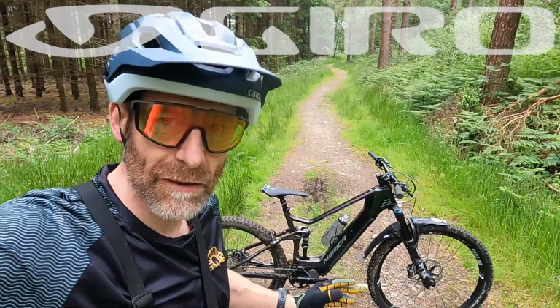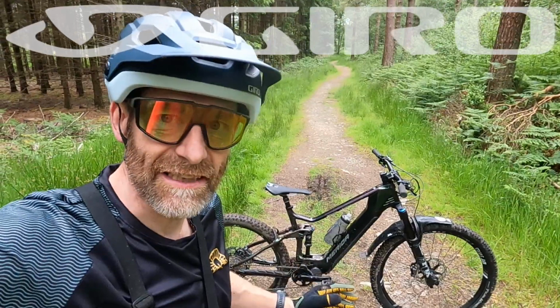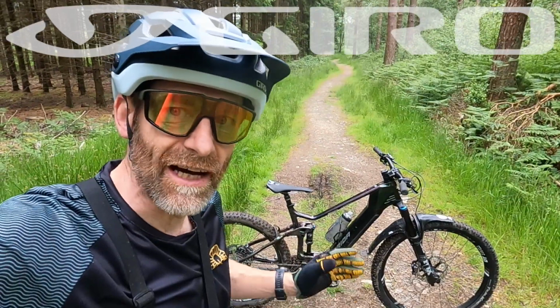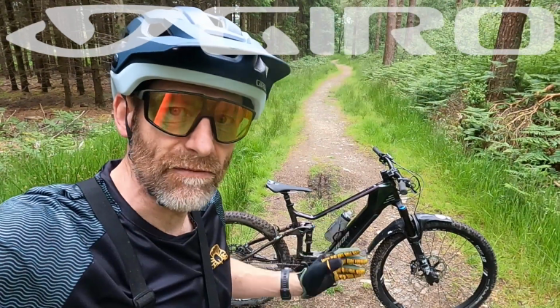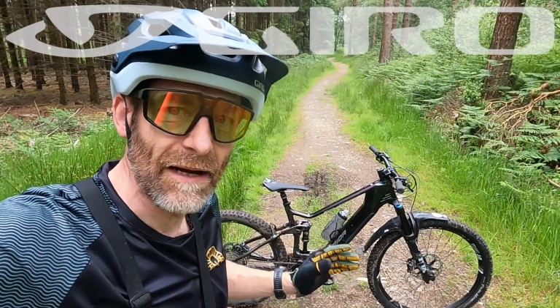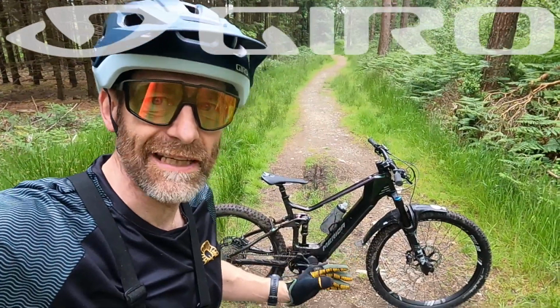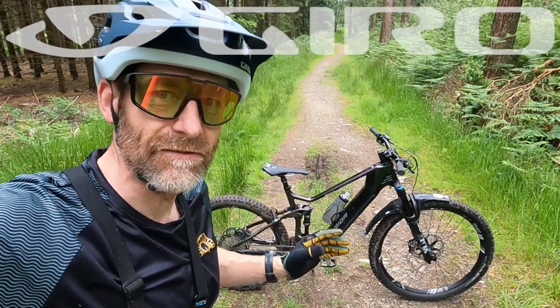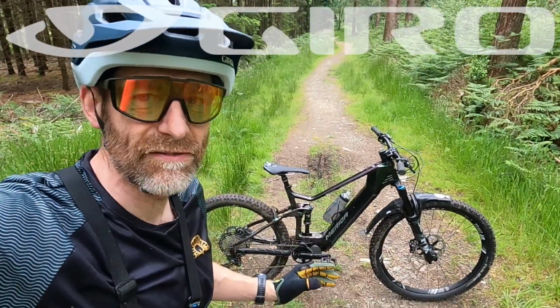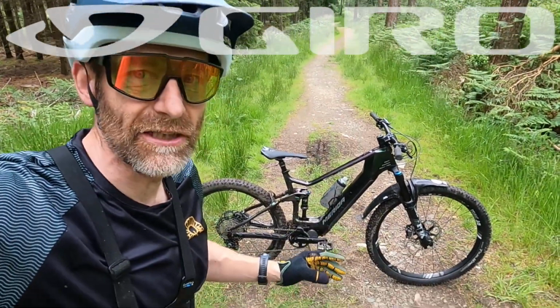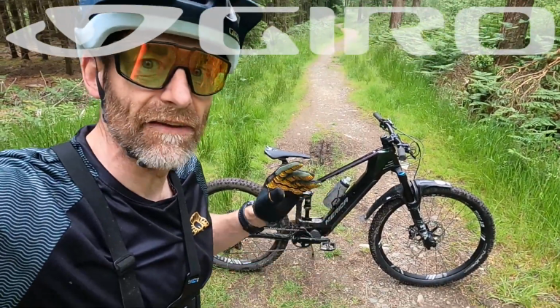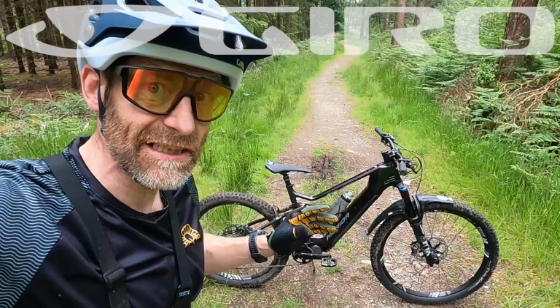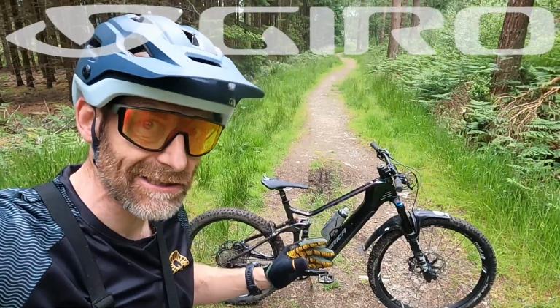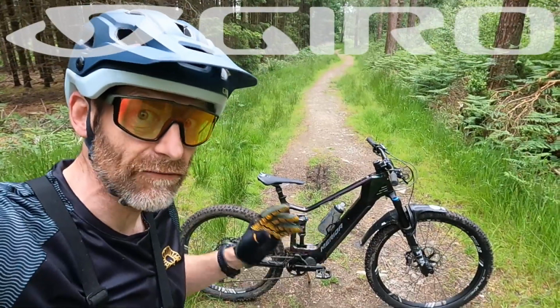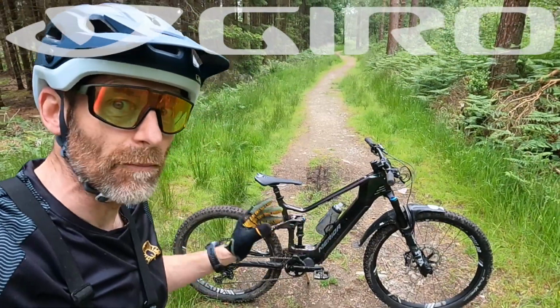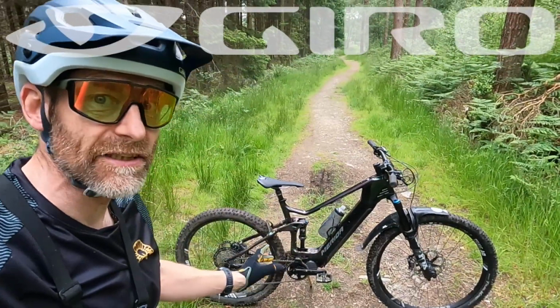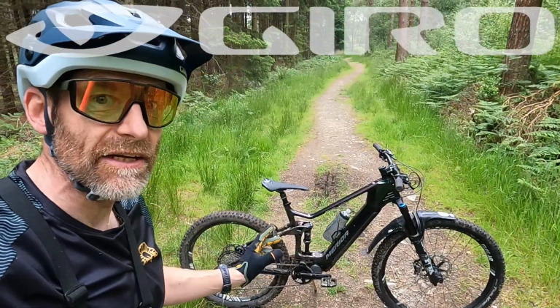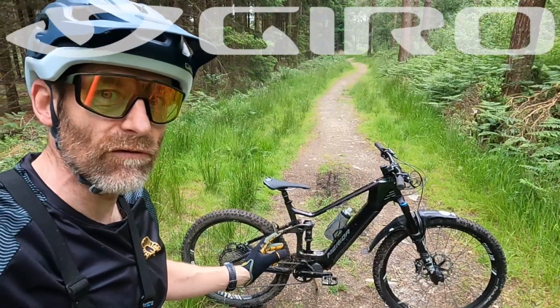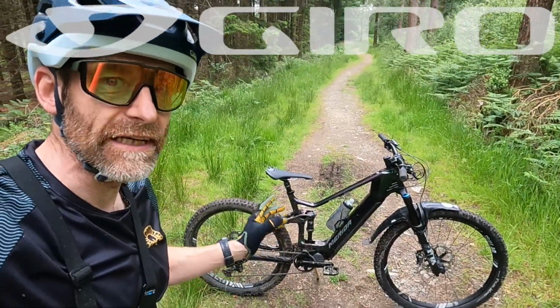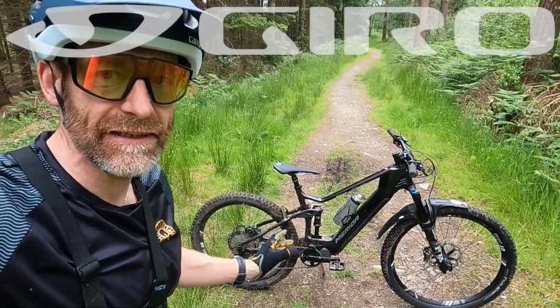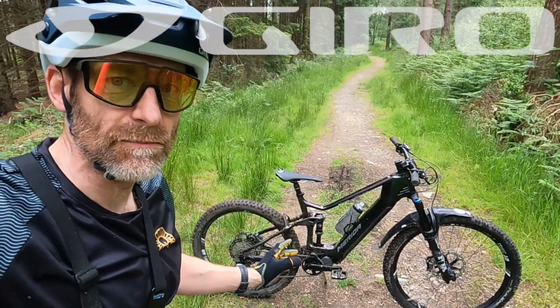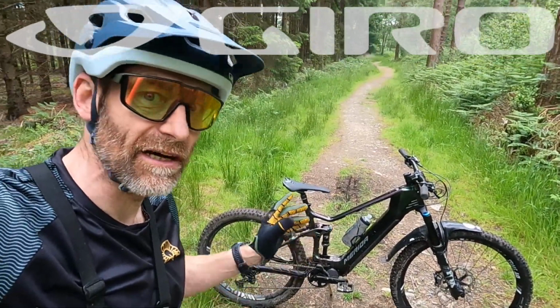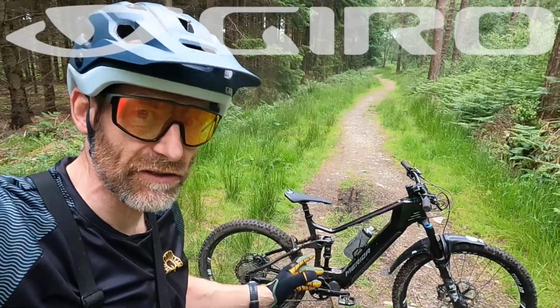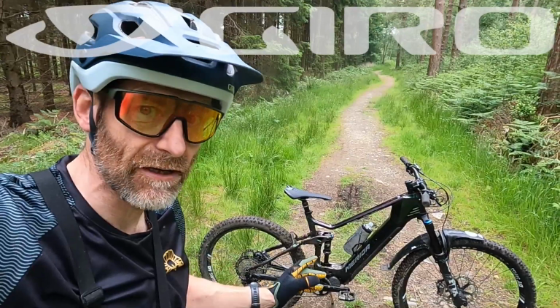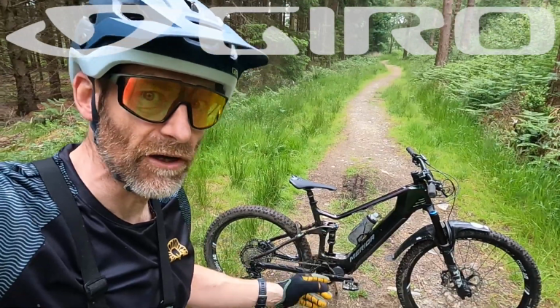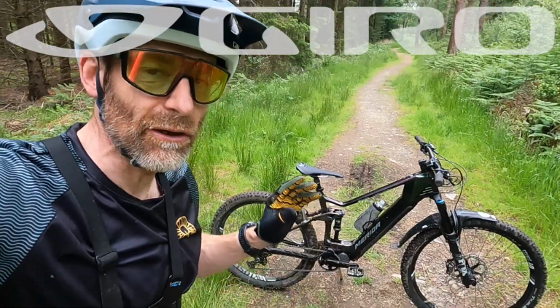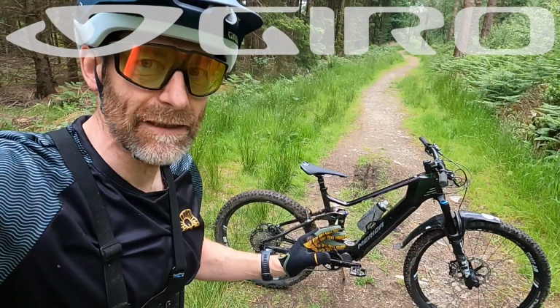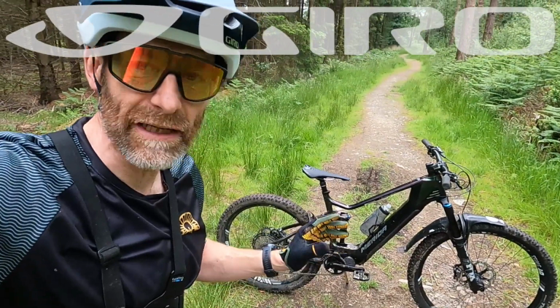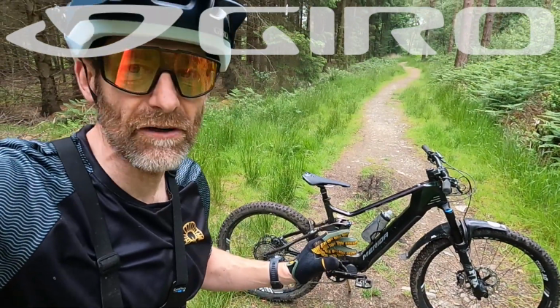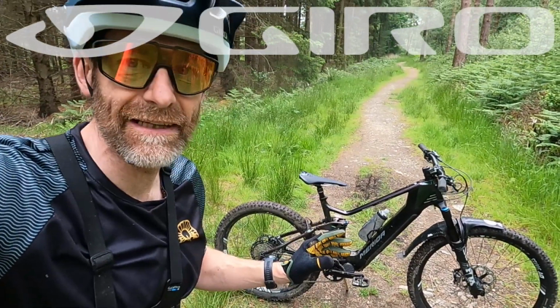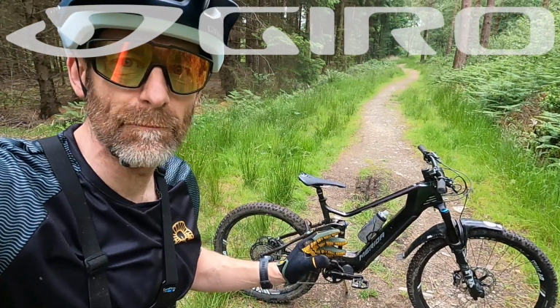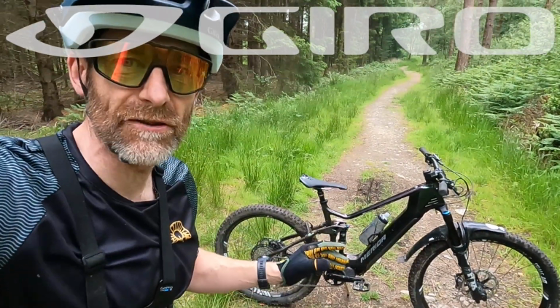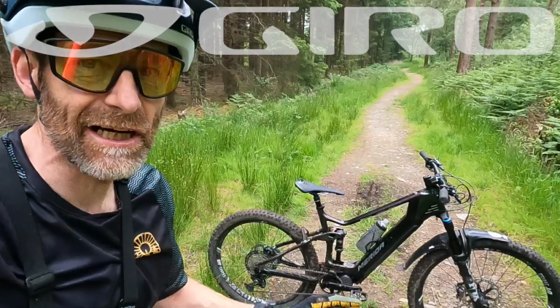My name's Guy Kesteven. I've been a professional mountain bike and kit tester for nearly 25 years, and this is the tech talk on Merida's E140 9000 bike that I've just done the live ride review on. I'm going to try and keep this quick before I get eaten alive by midges or the rain starts.